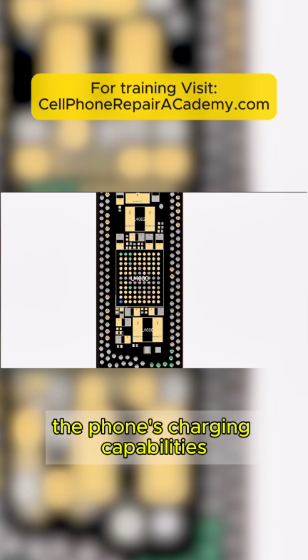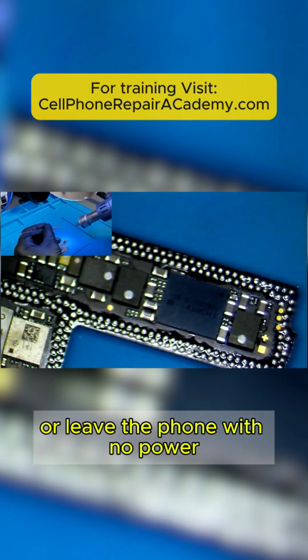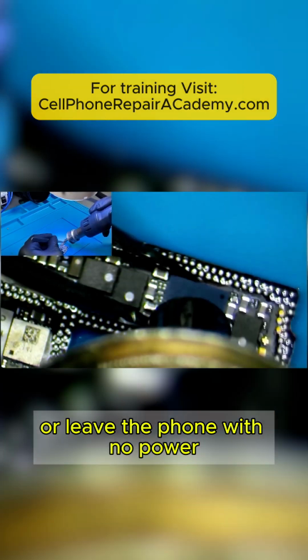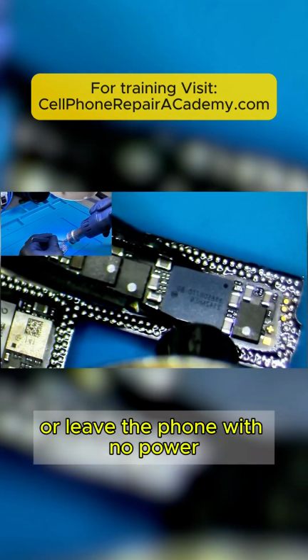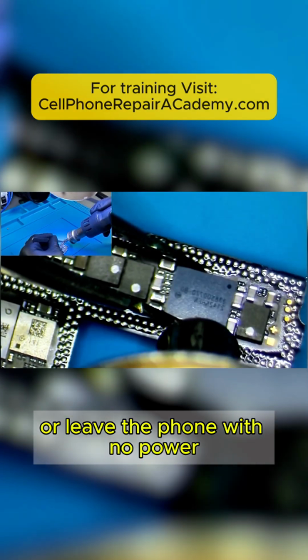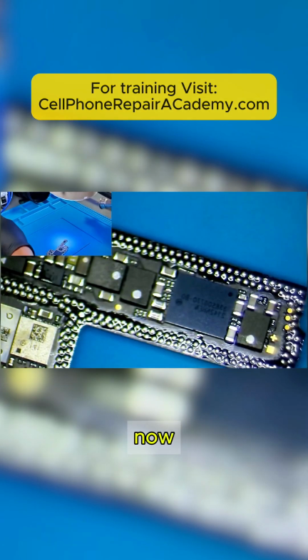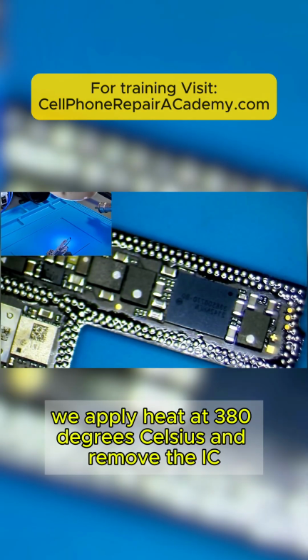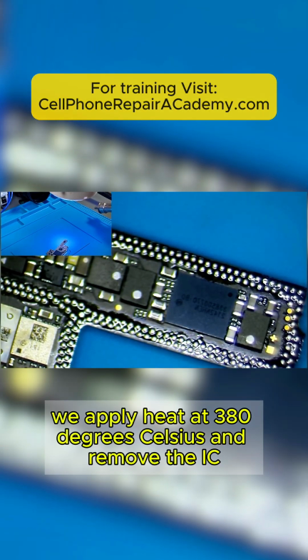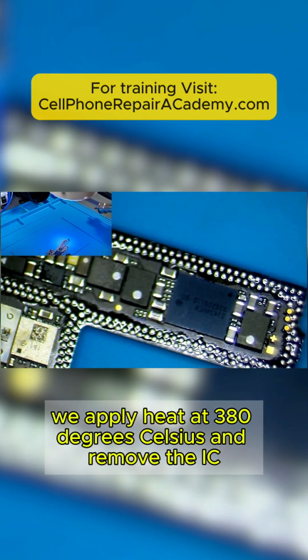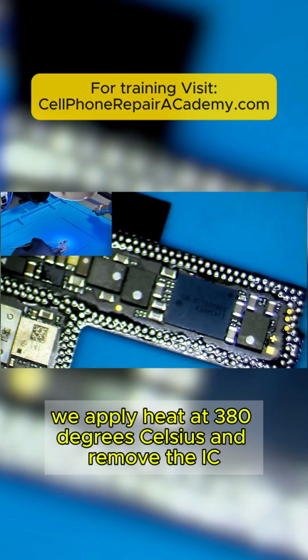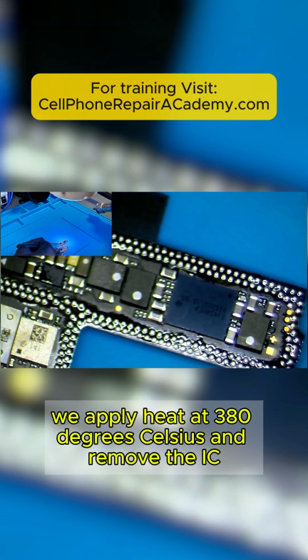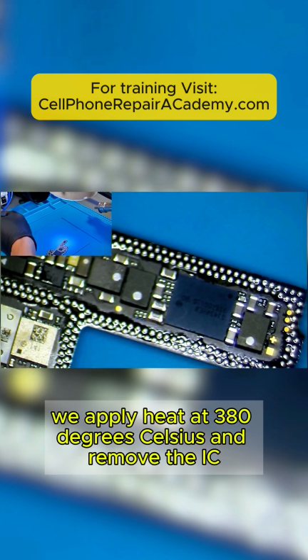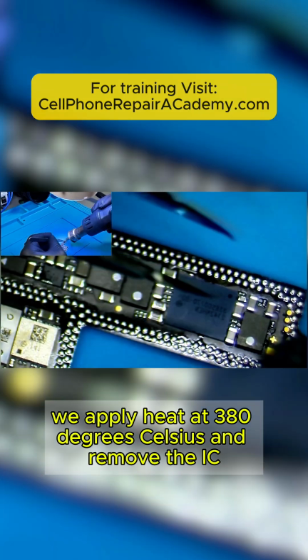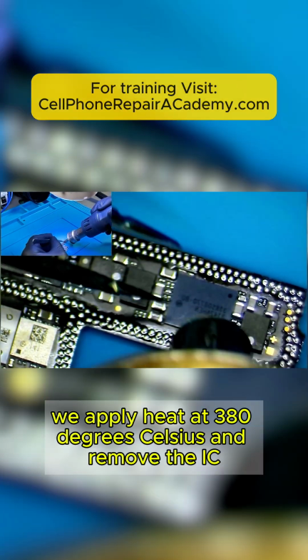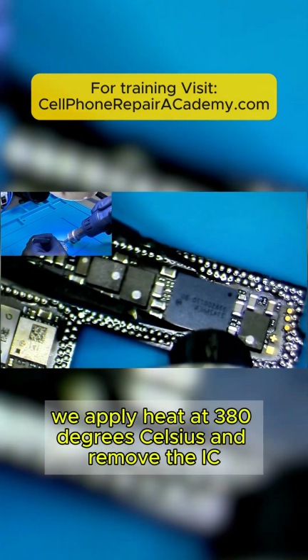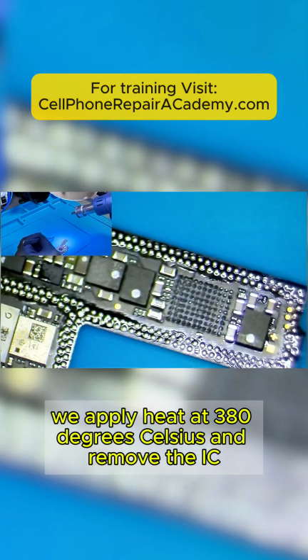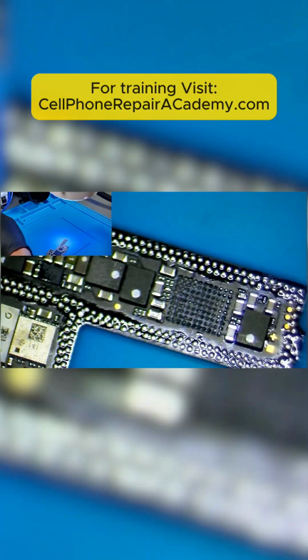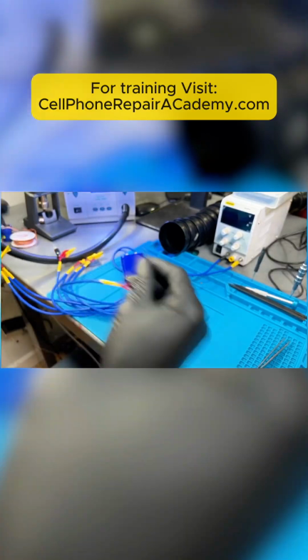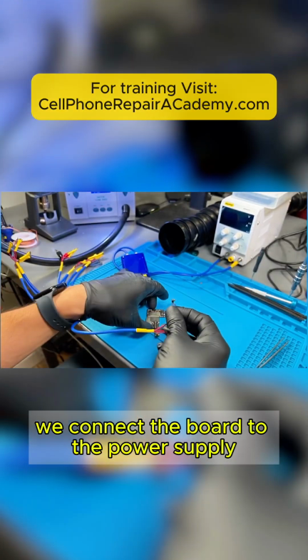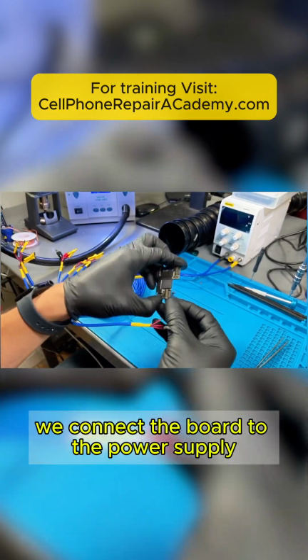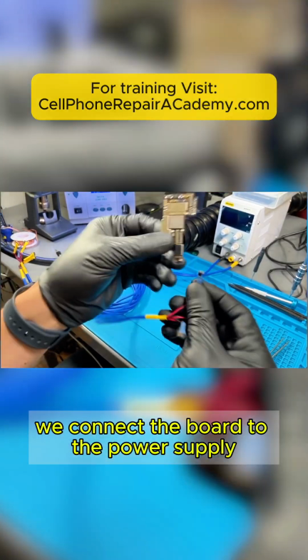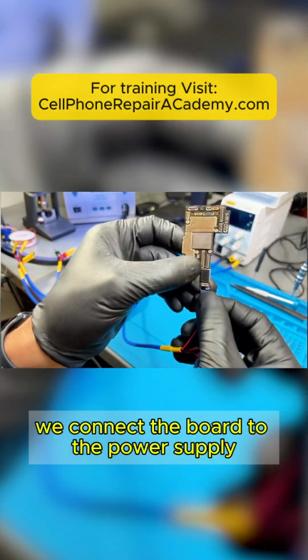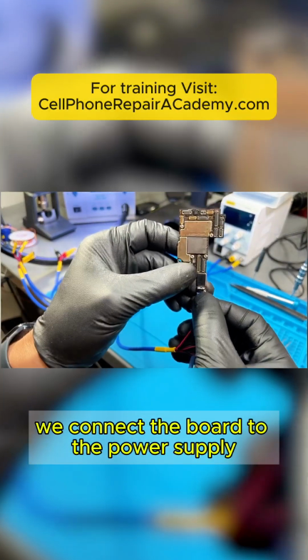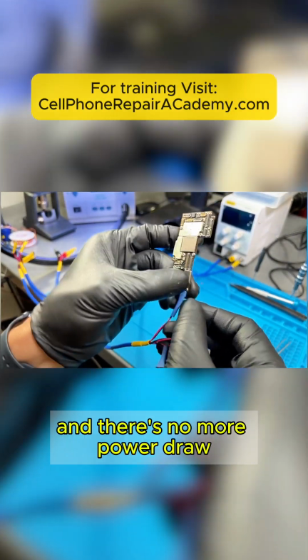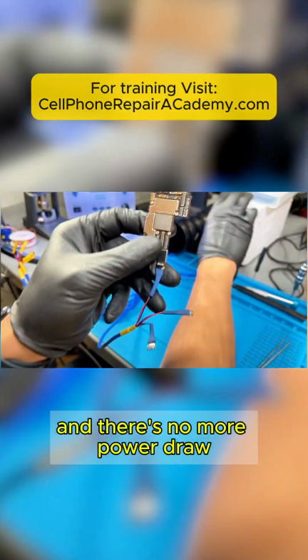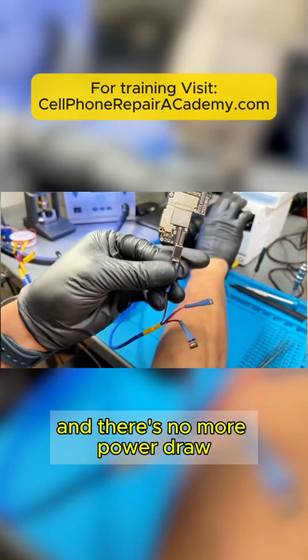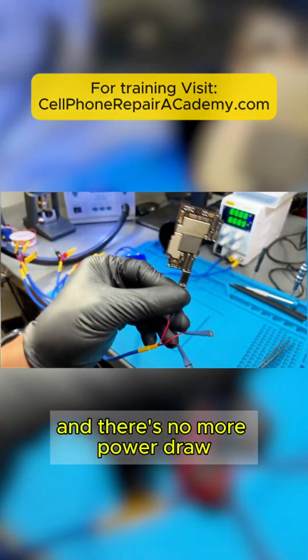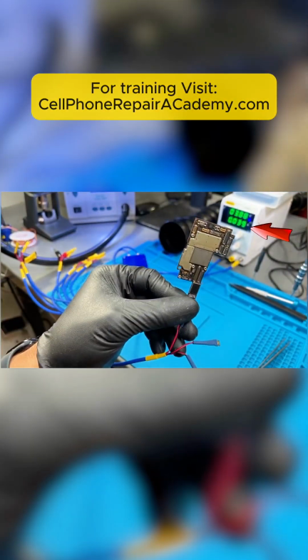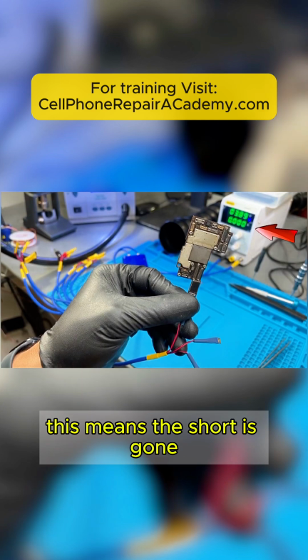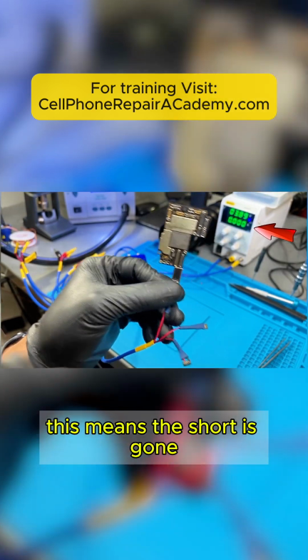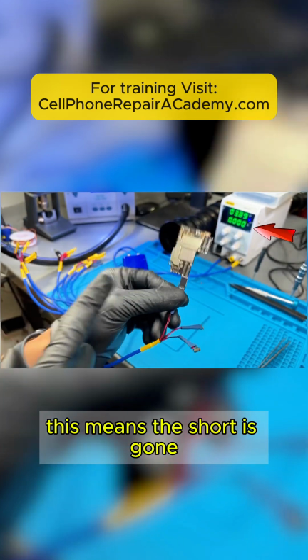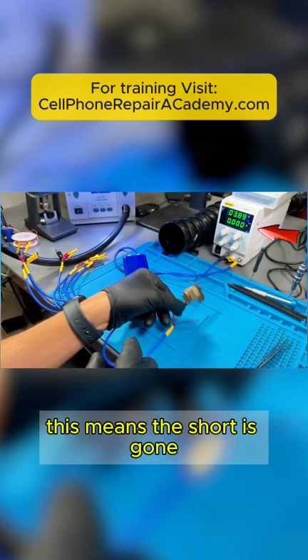Now we apply heat at 380 degrees Celsius and remove the IC. We connect the board to the power supply, and there's no more power draw. This means the short is gone.